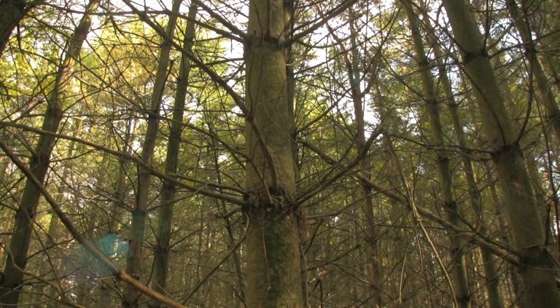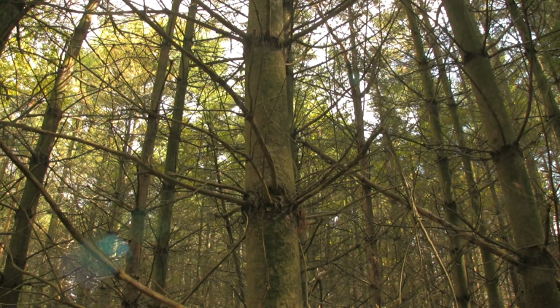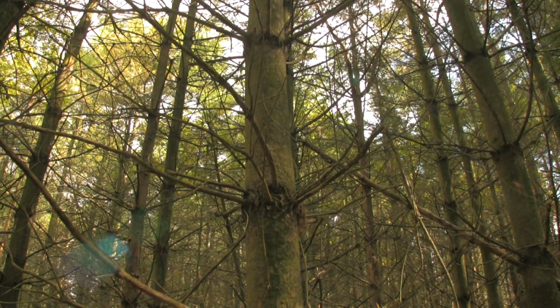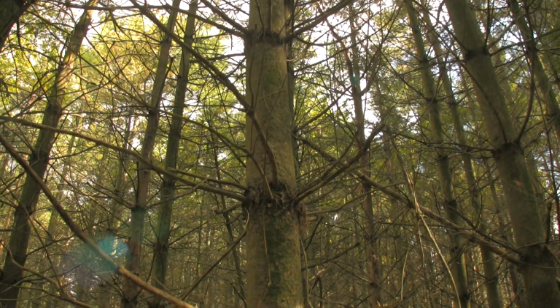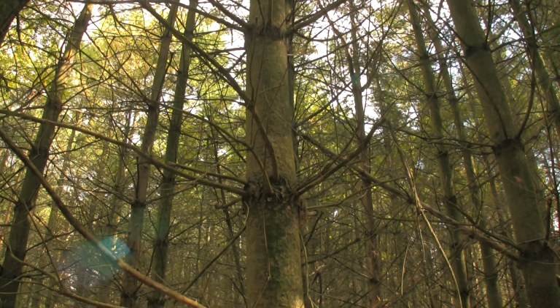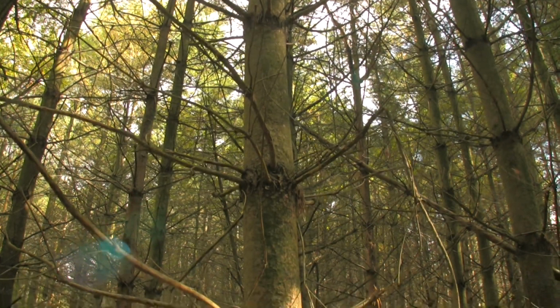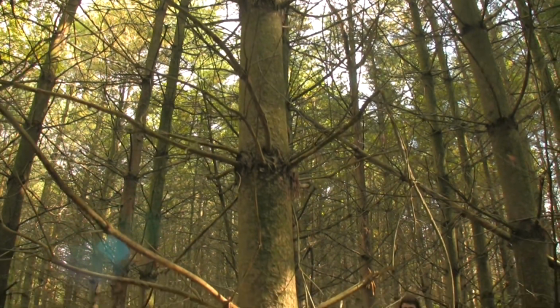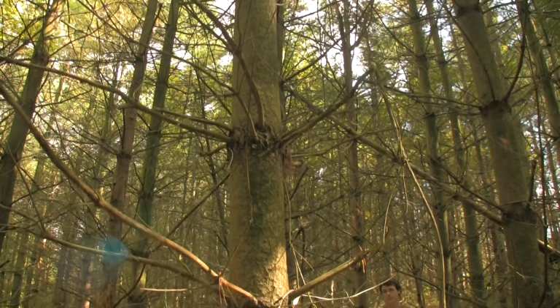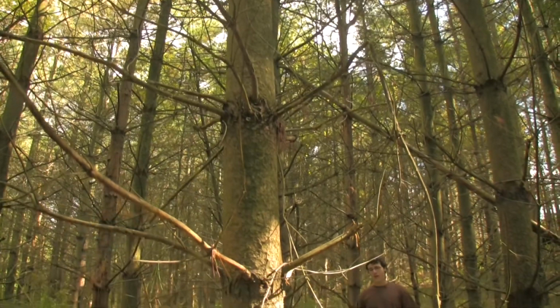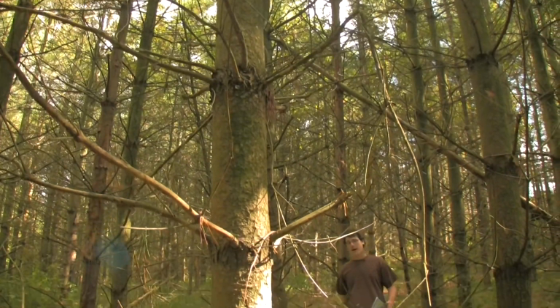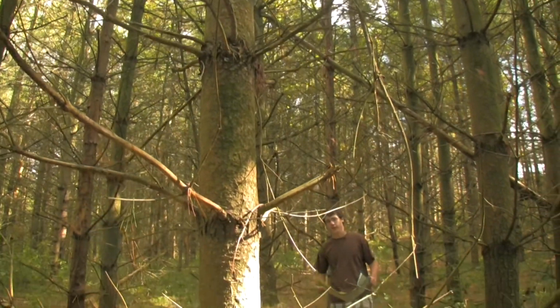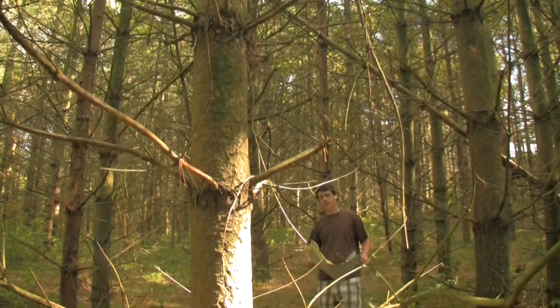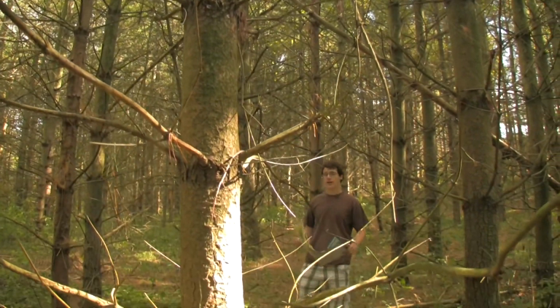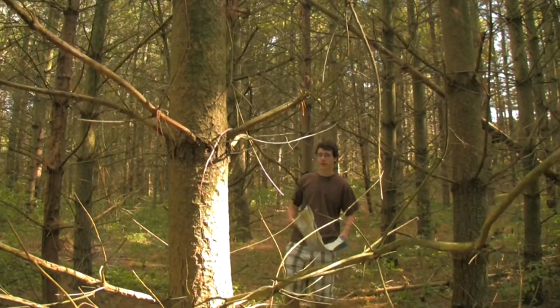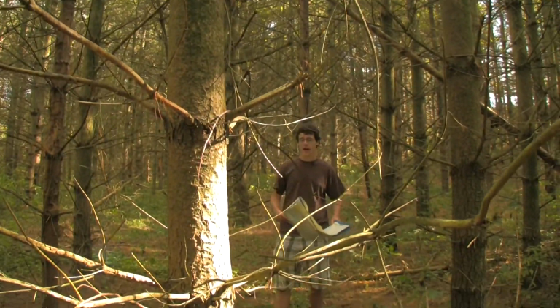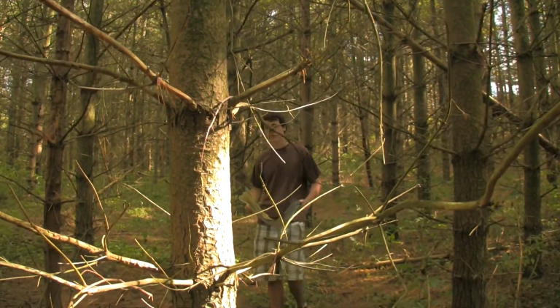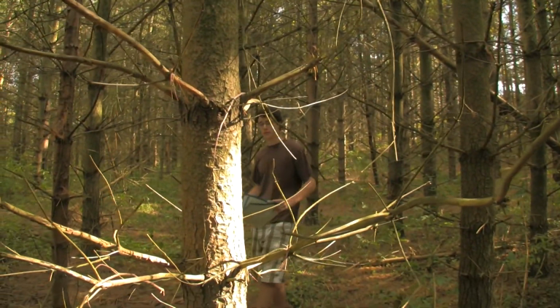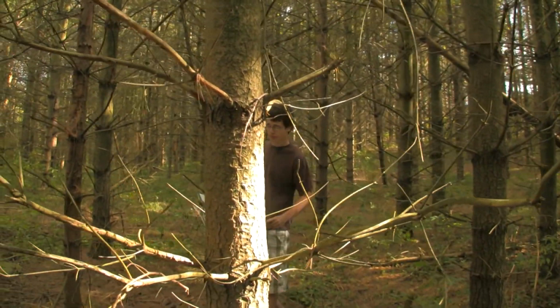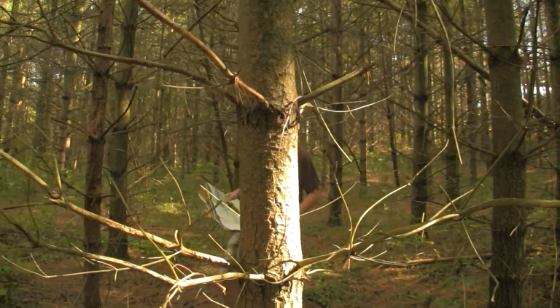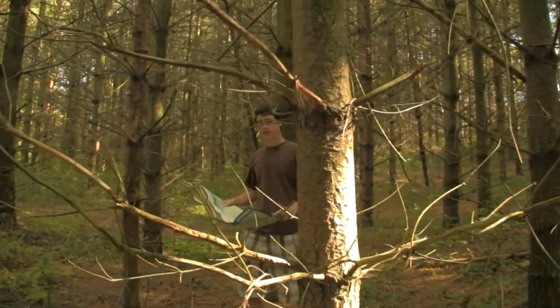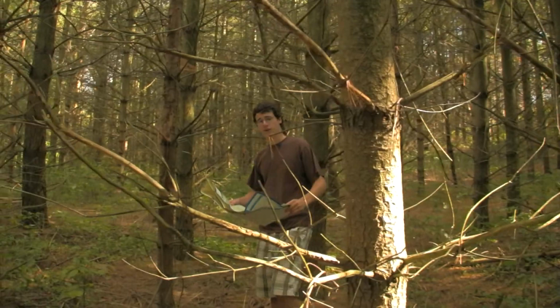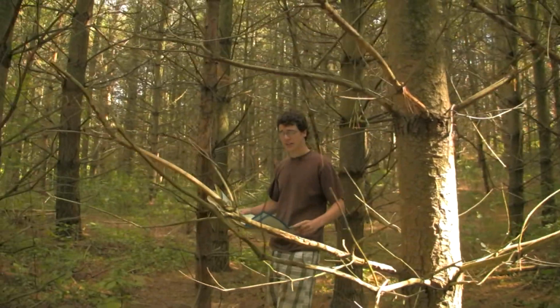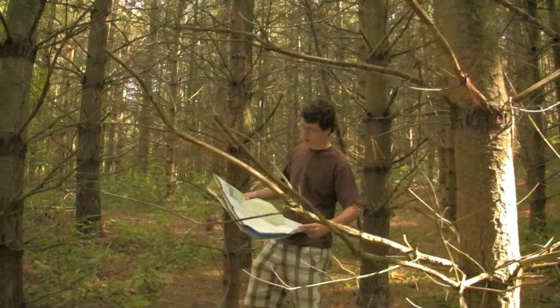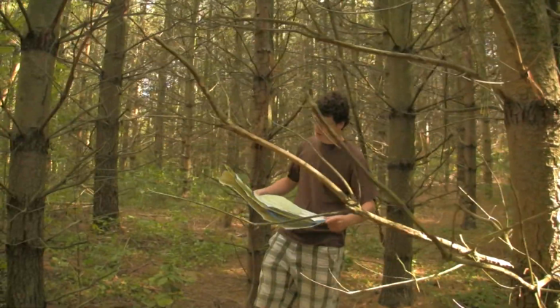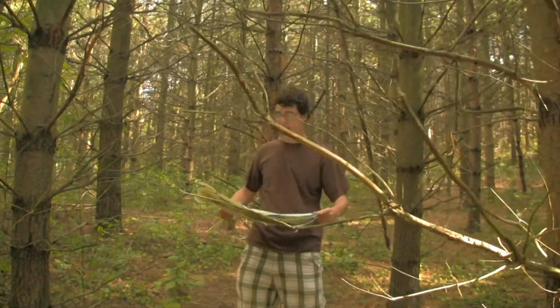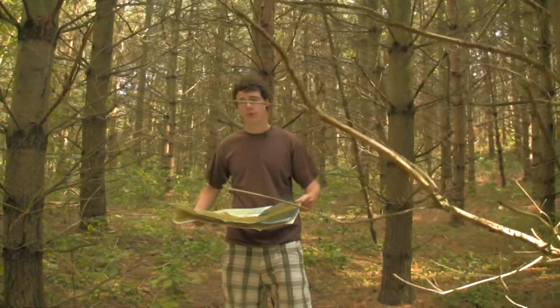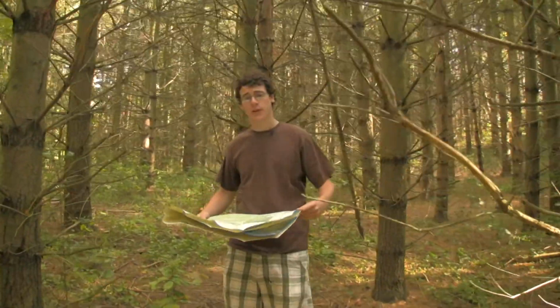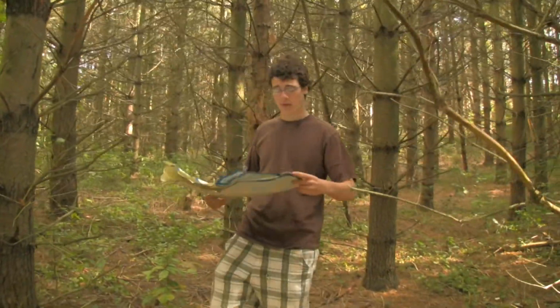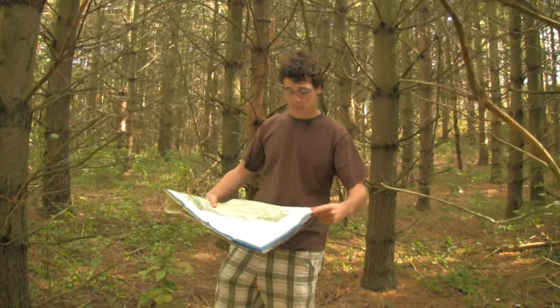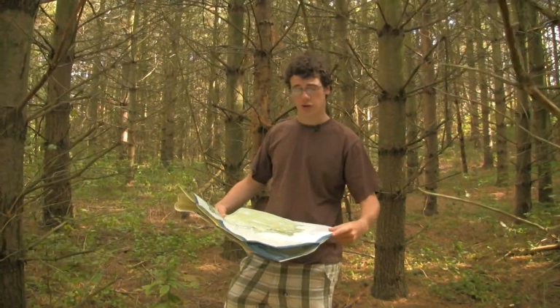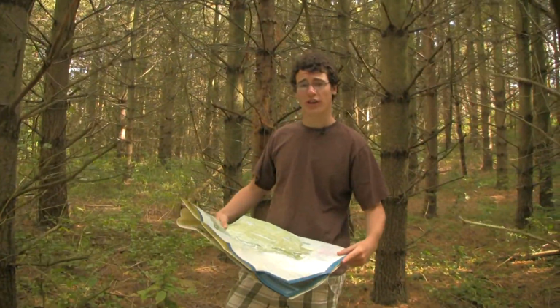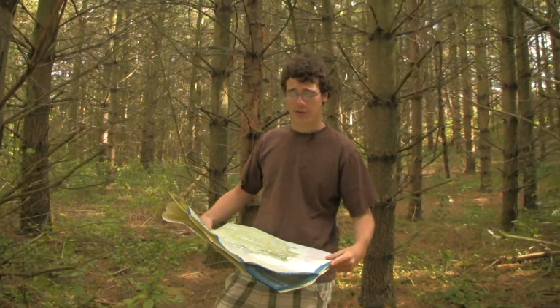Out here in the unforgiving lands of Northern Ontario, a map is a necessity item for any backcountry traveller. Maps like these are highly detailed and show key route information like portage routes and campsites.